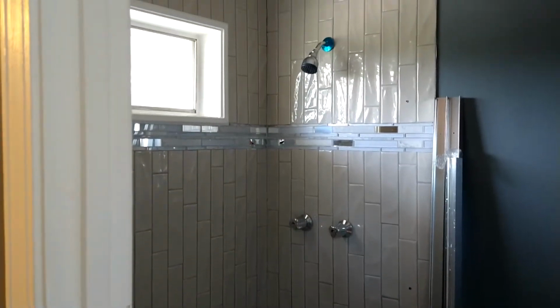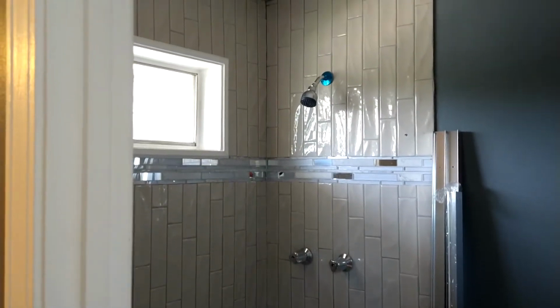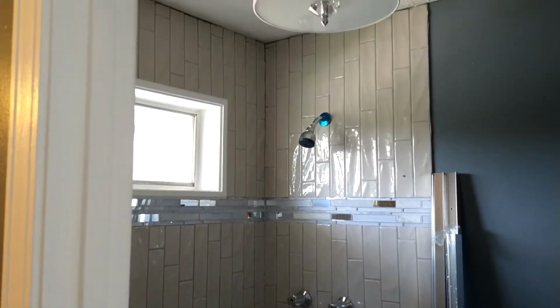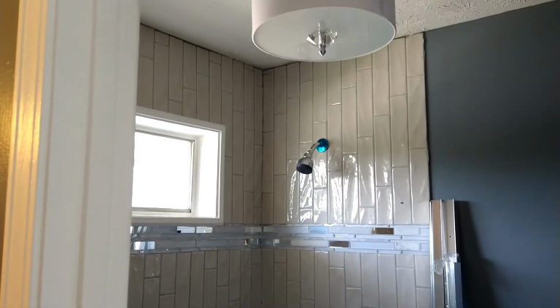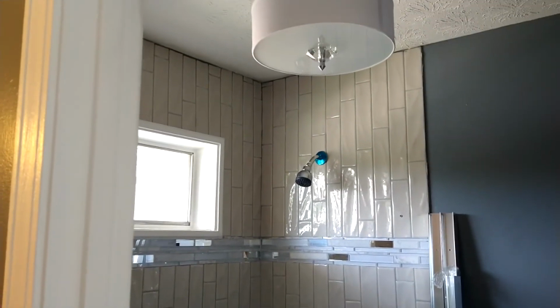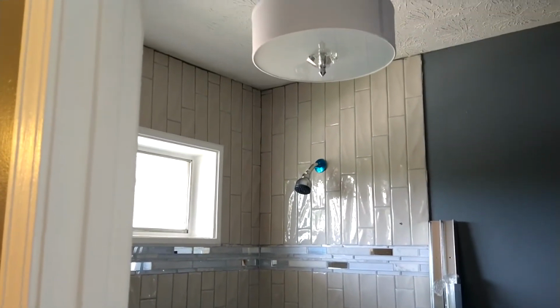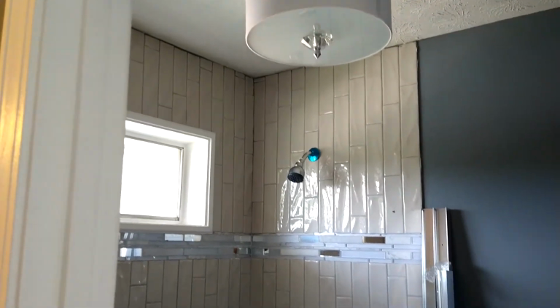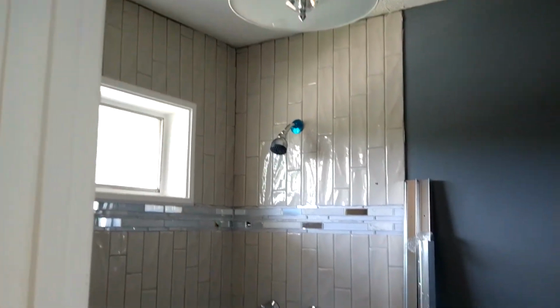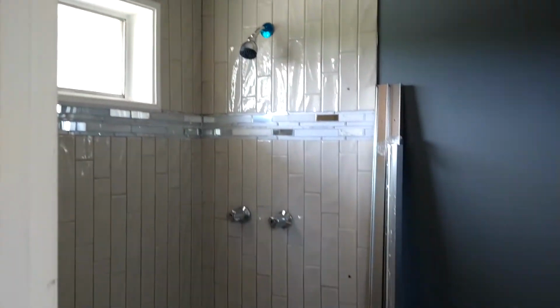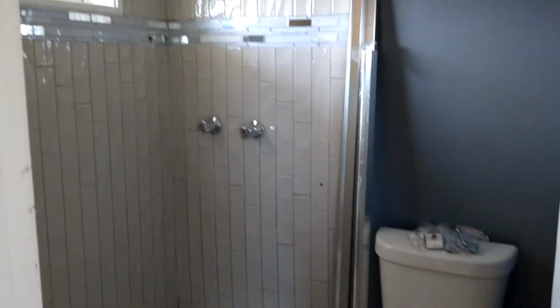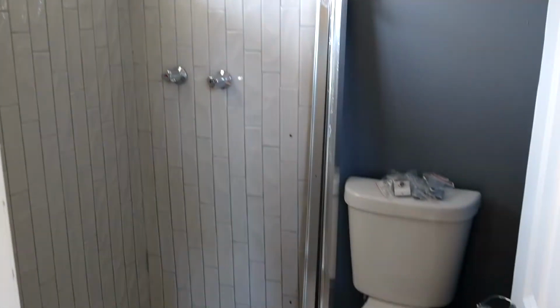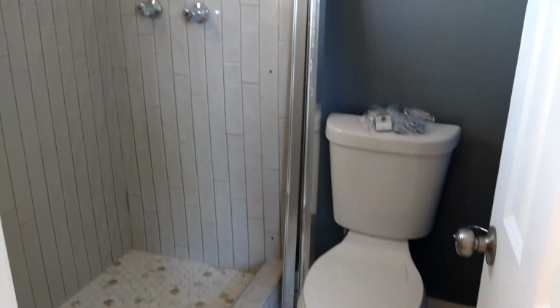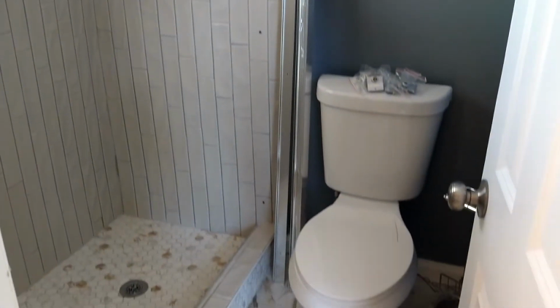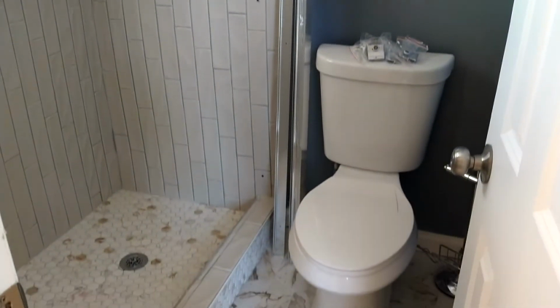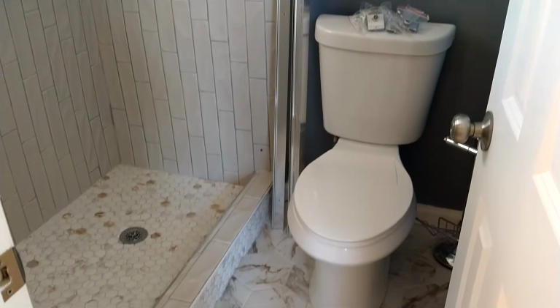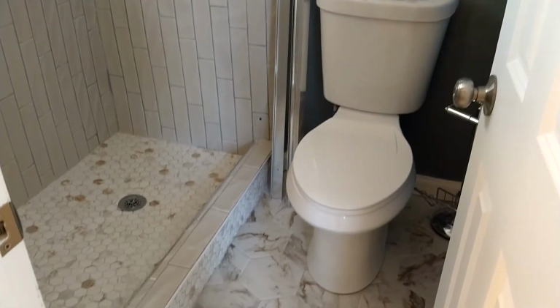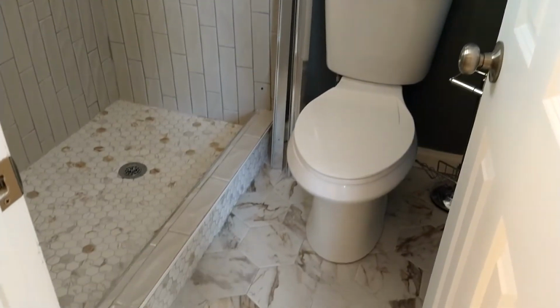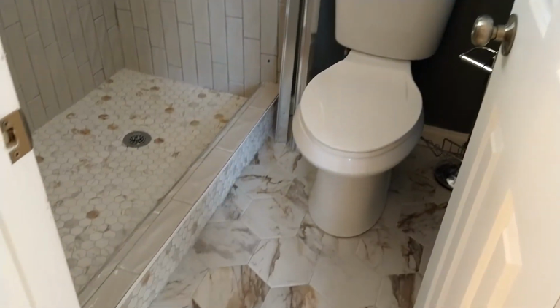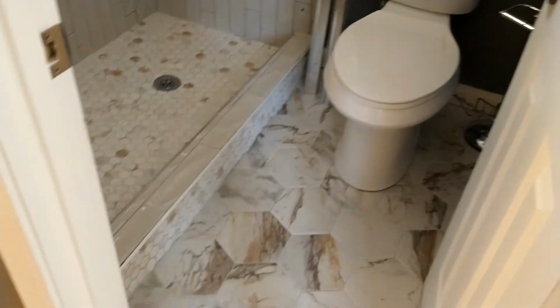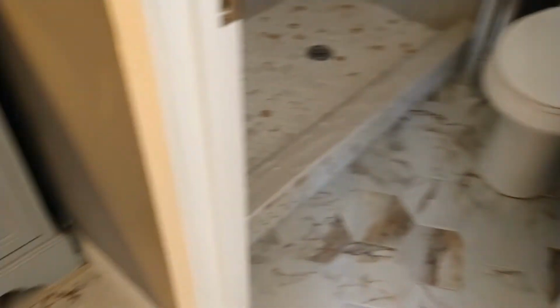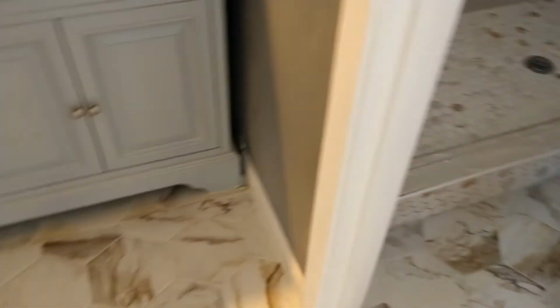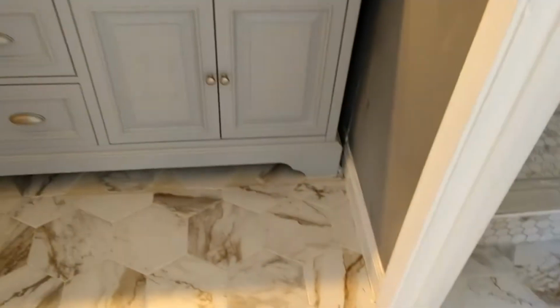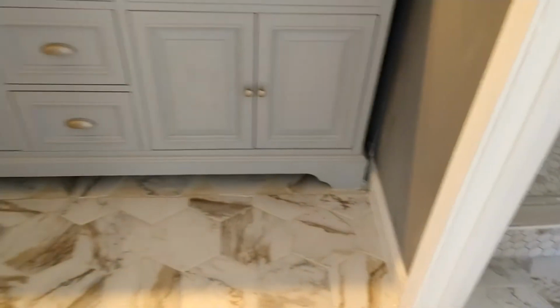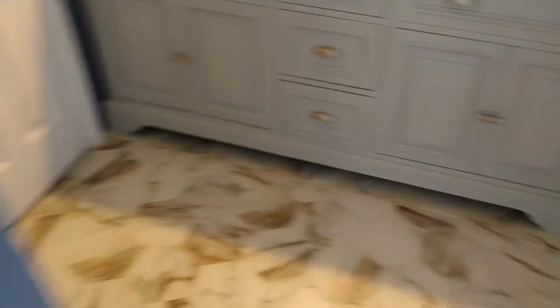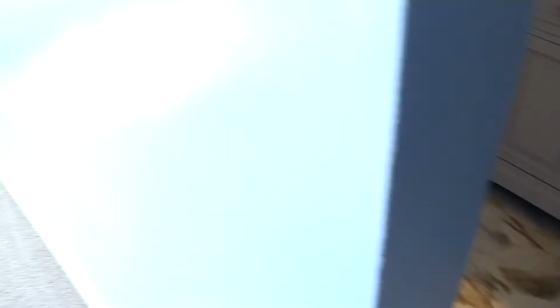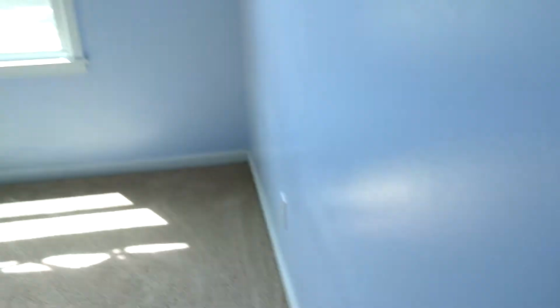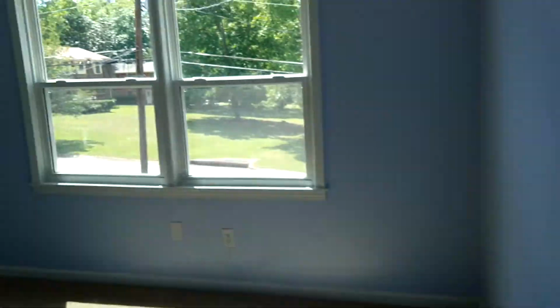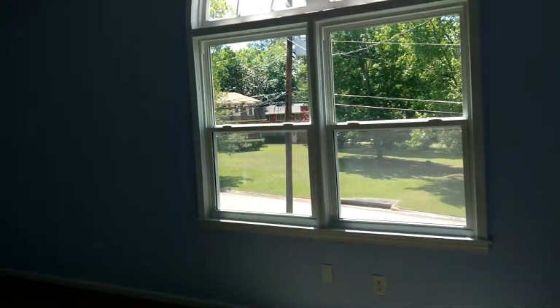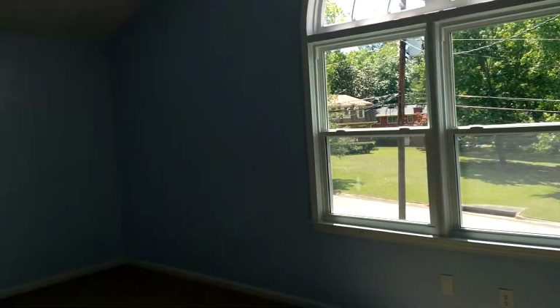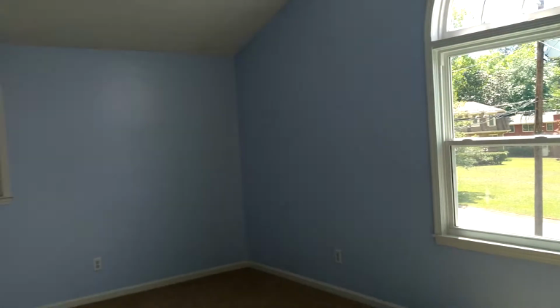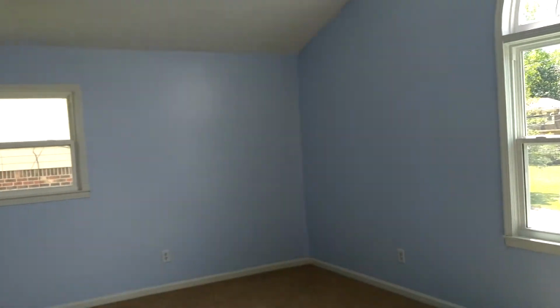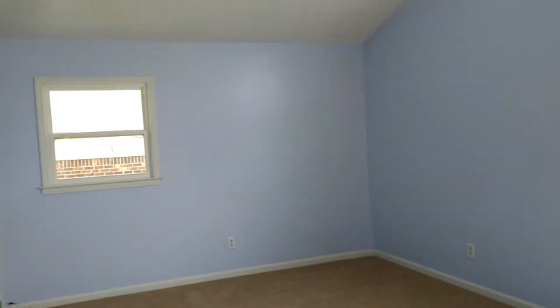Look — bask in all this glory. It's master bathroom gloriousness. Now we're gonna head downstairs.